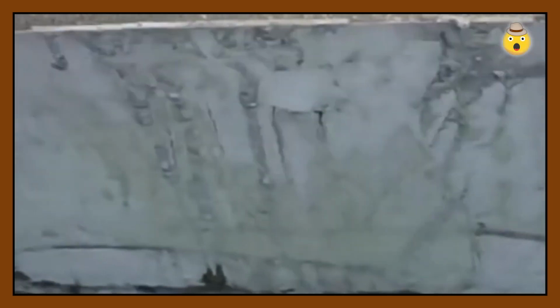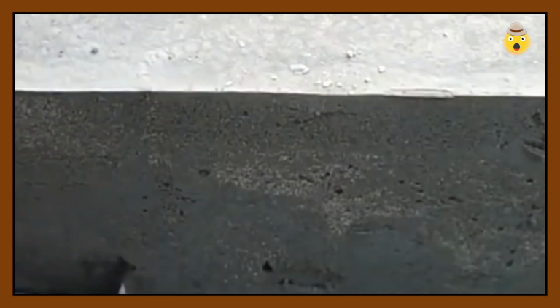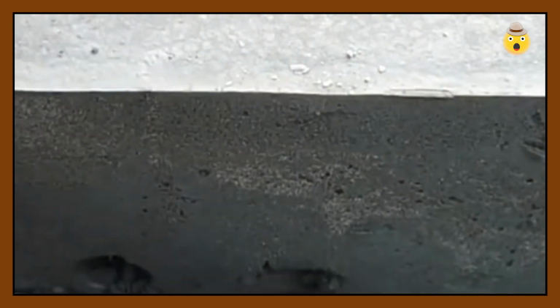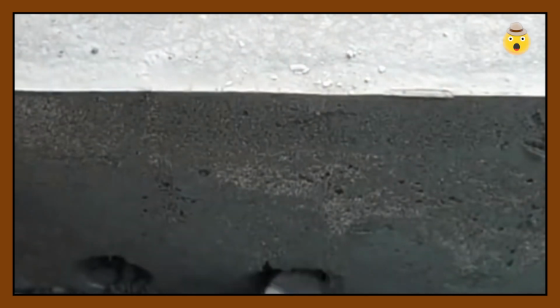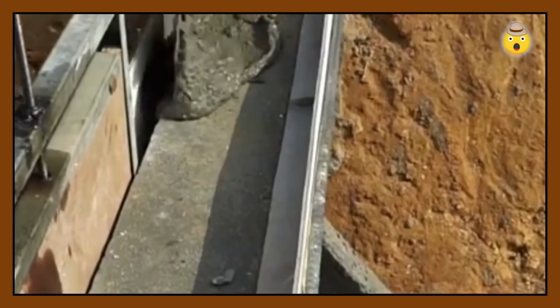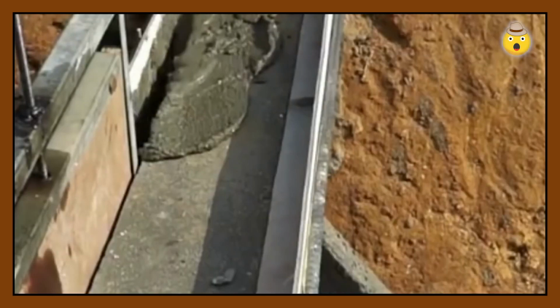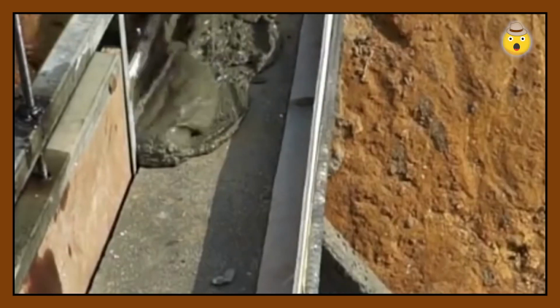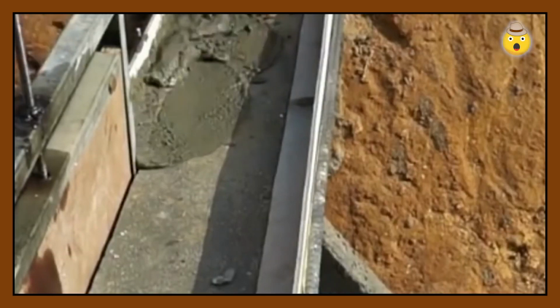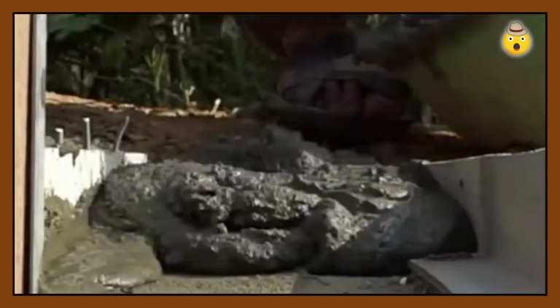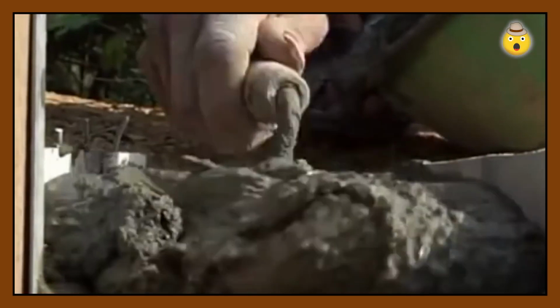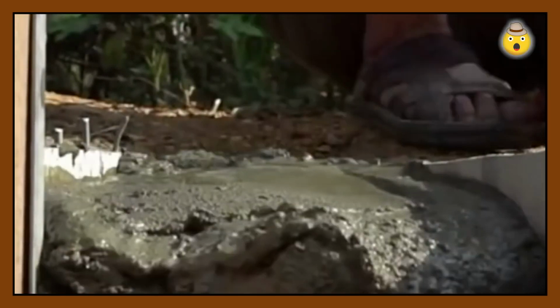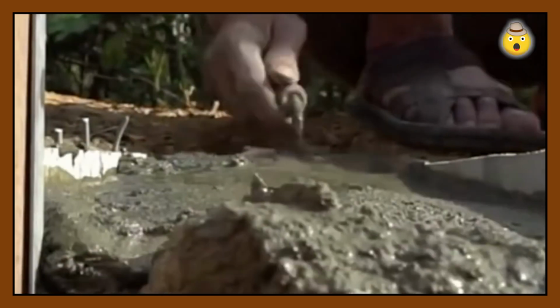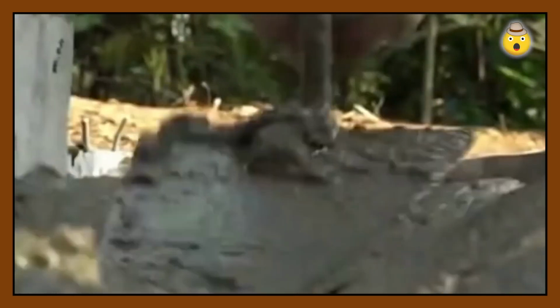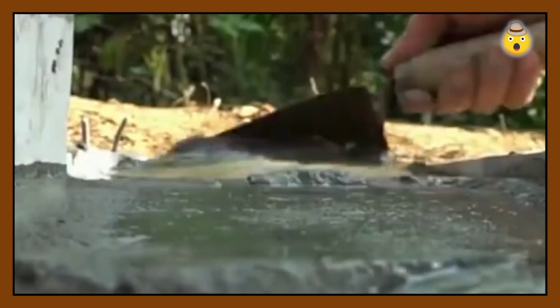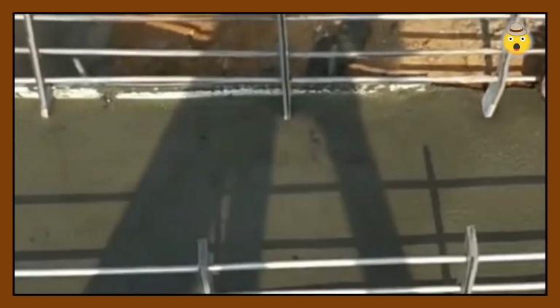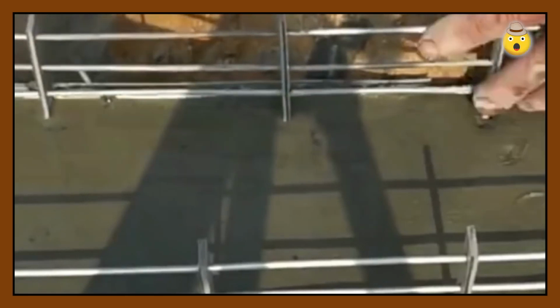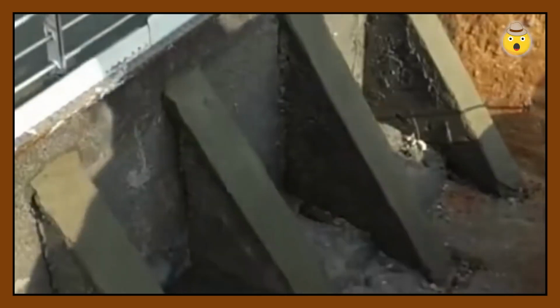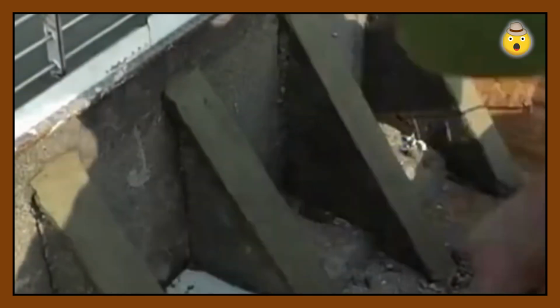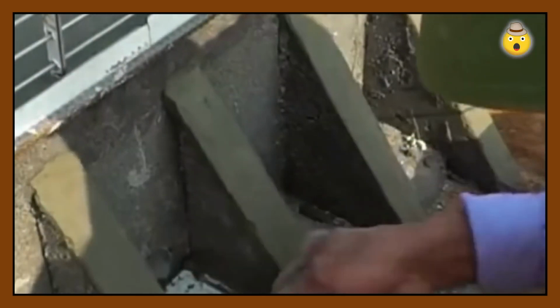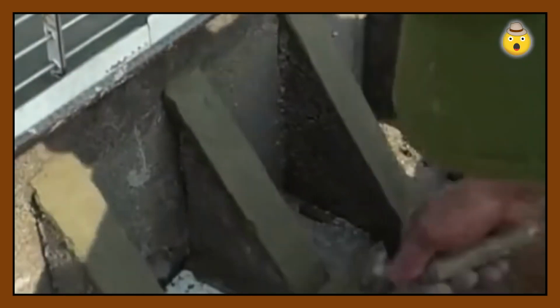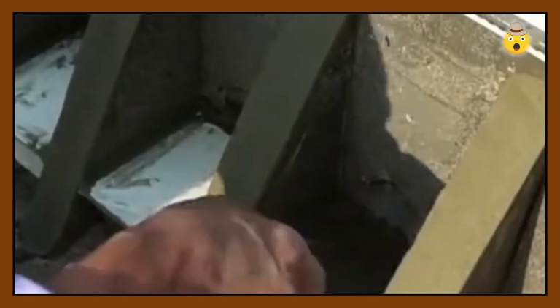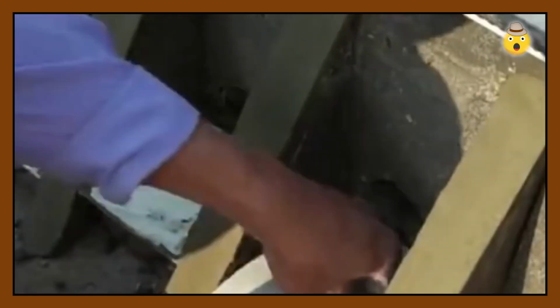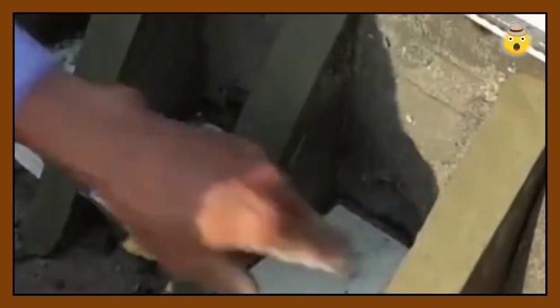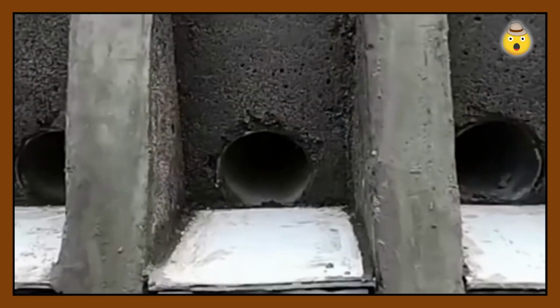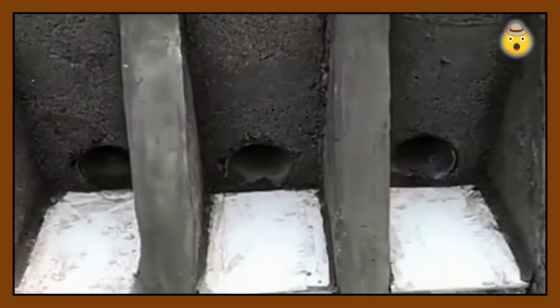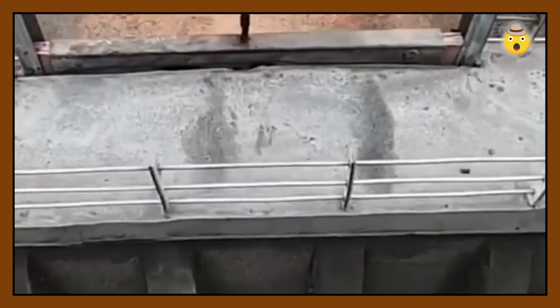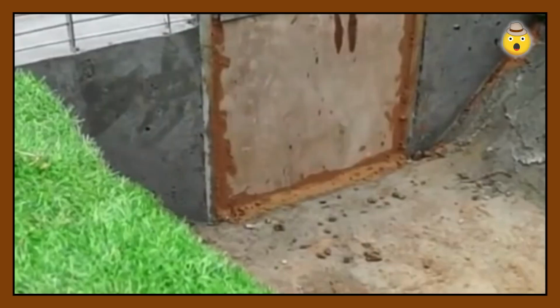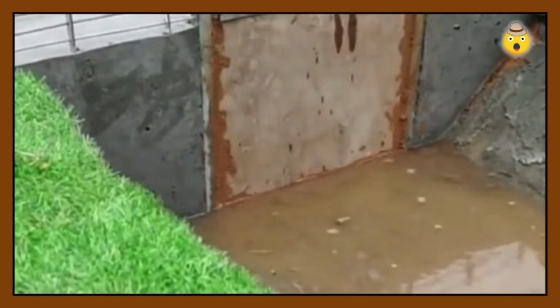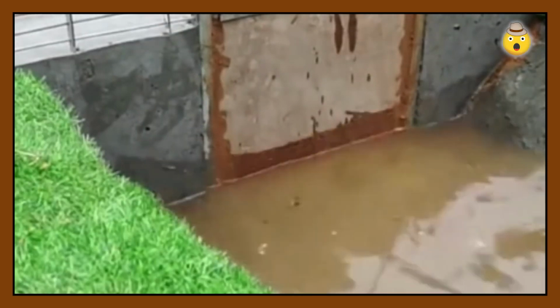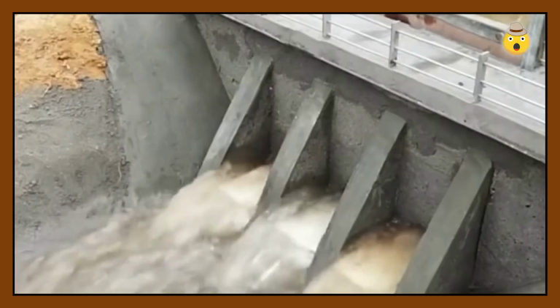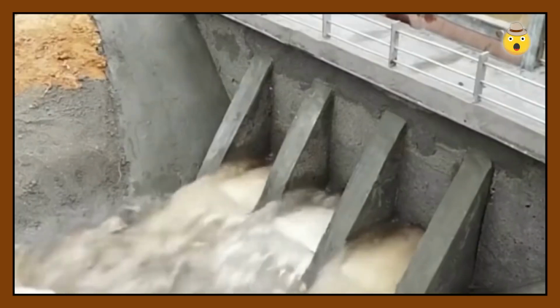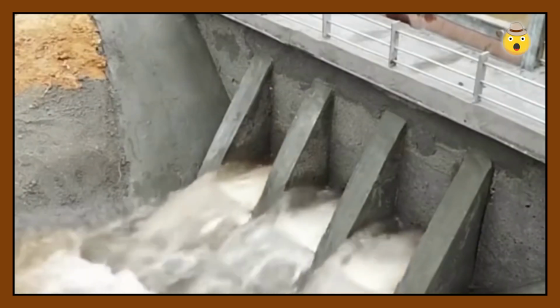To create such a thing, he used real cement walls, railings, and even a water release mechanism made from a lifting board. It doesn't look too much like the famous hydroelectric power station, but the results are still incredible.